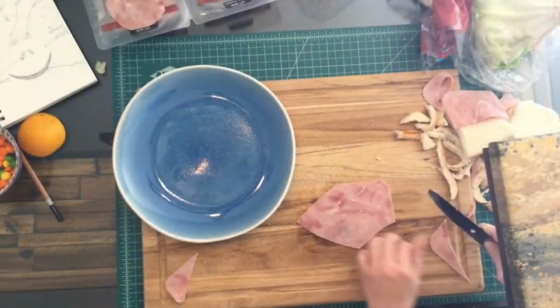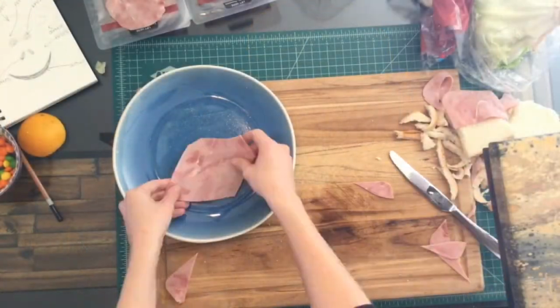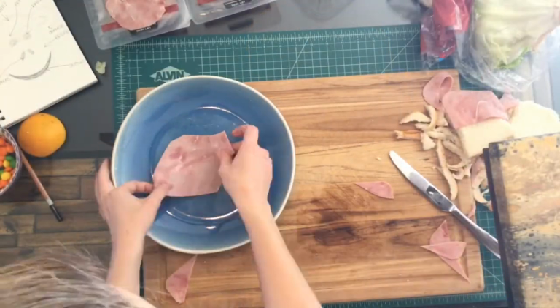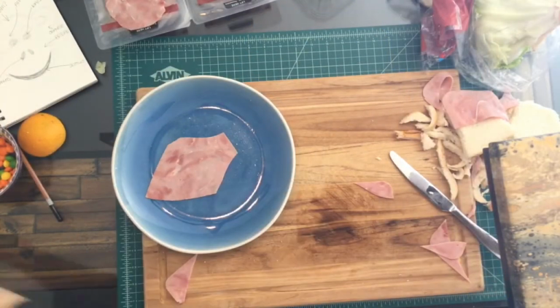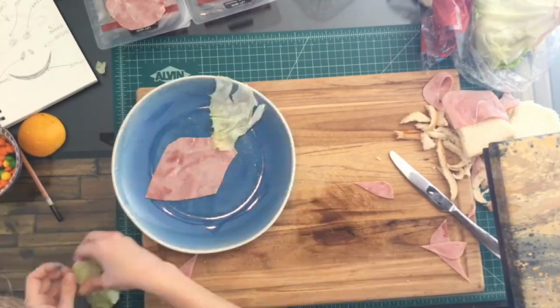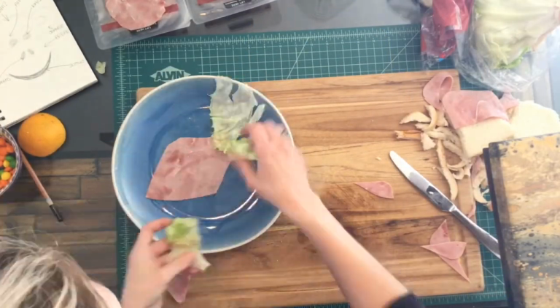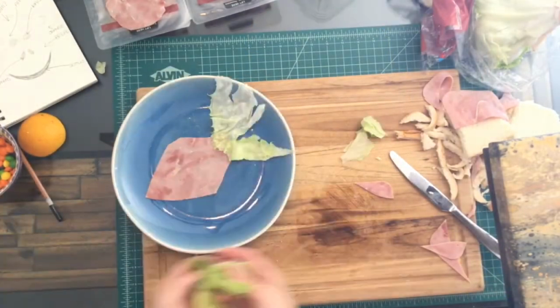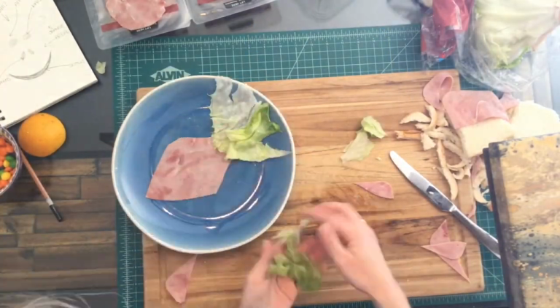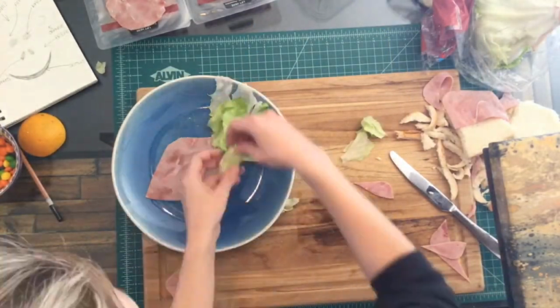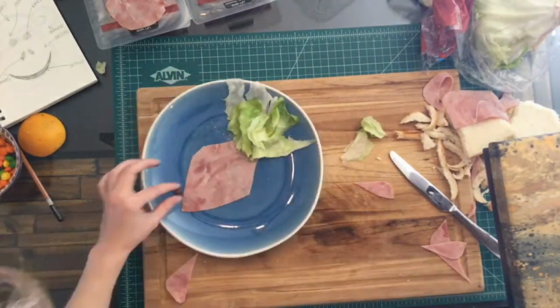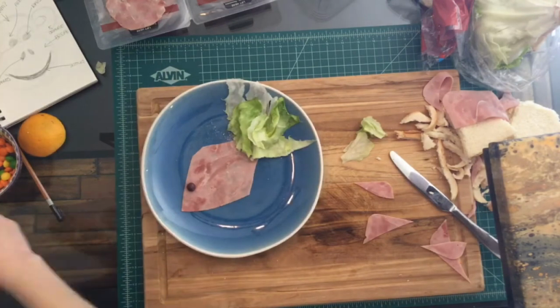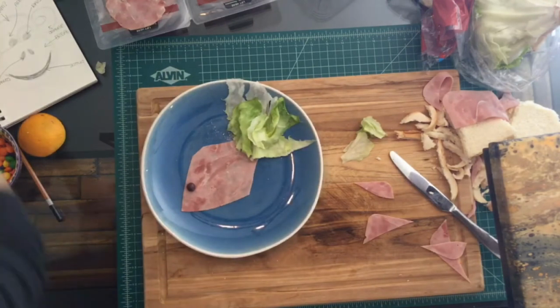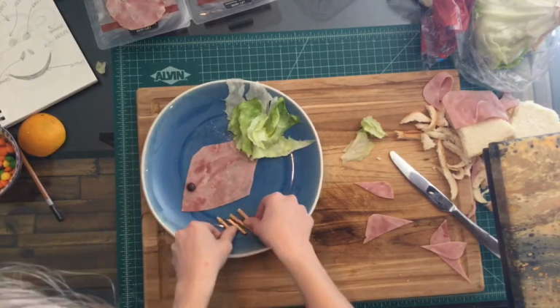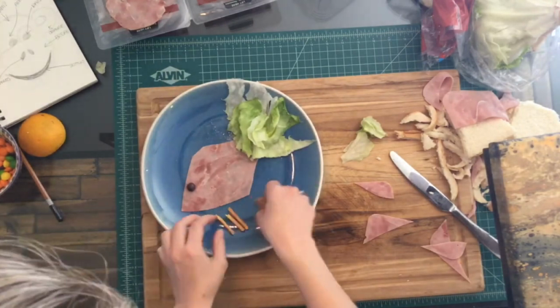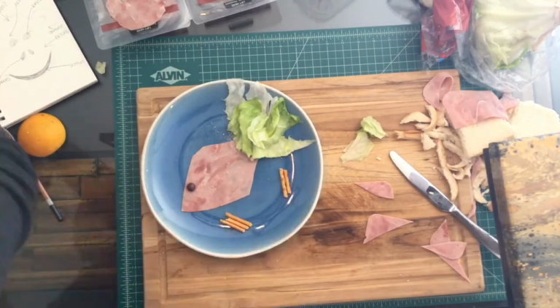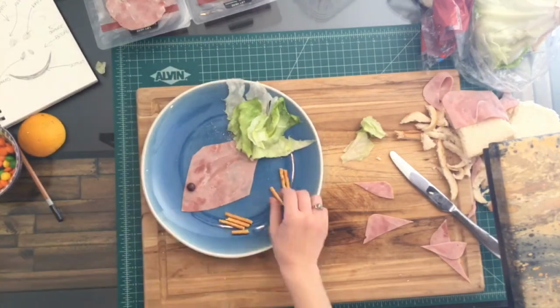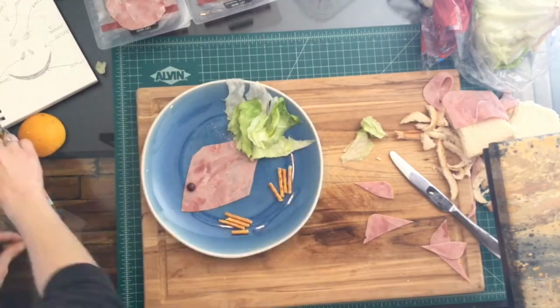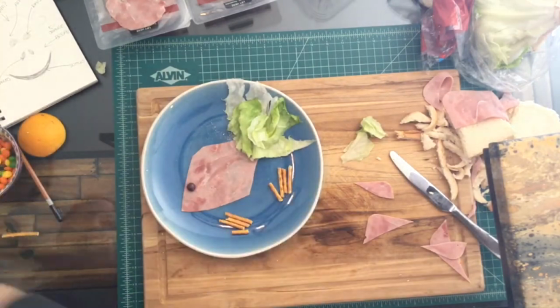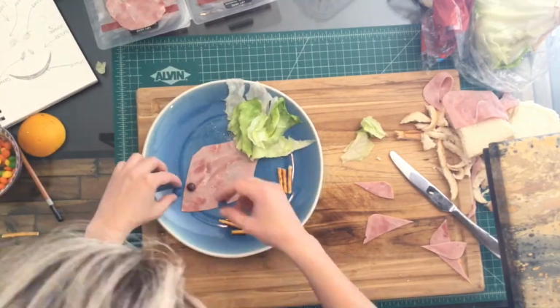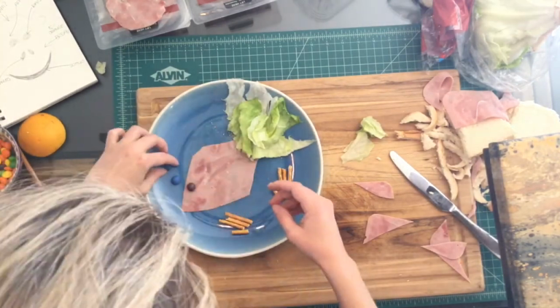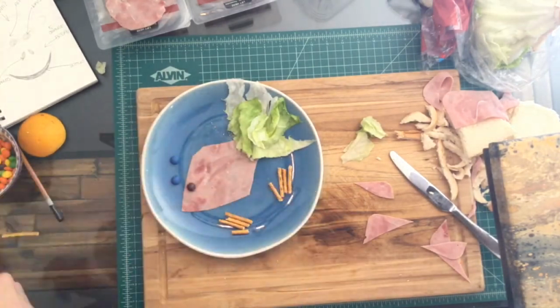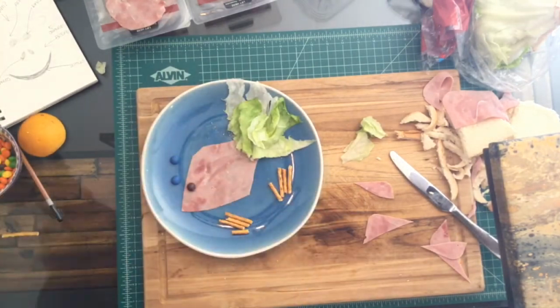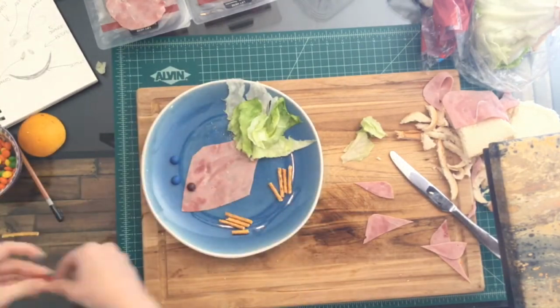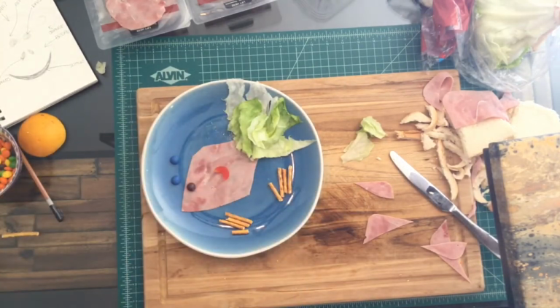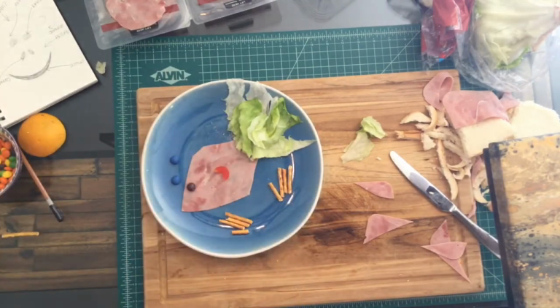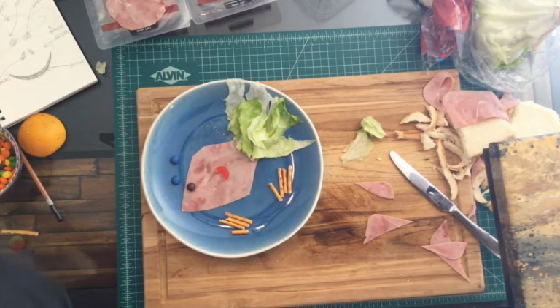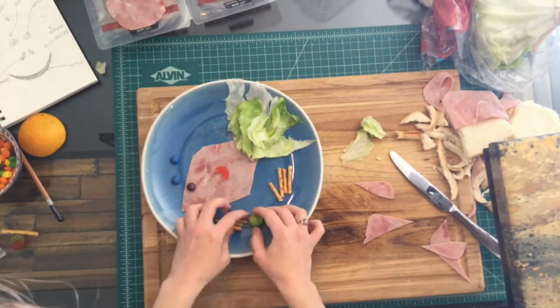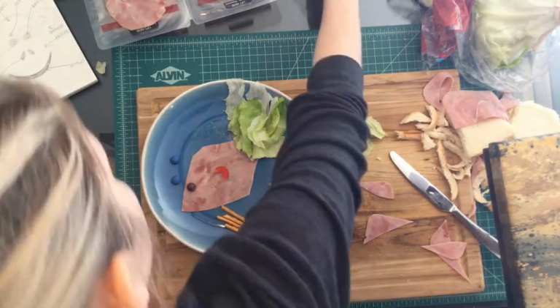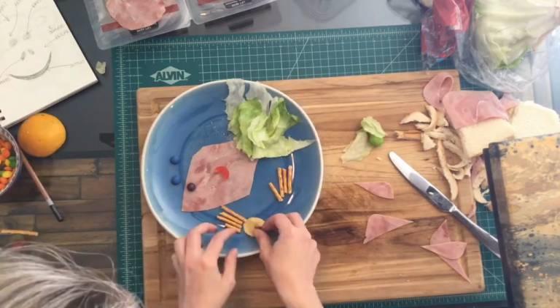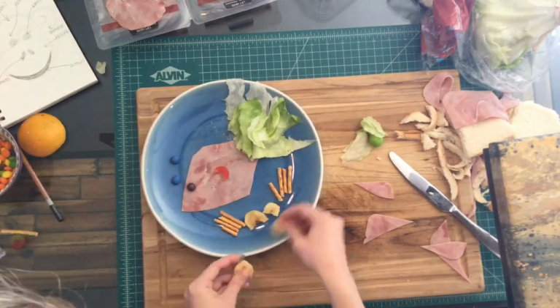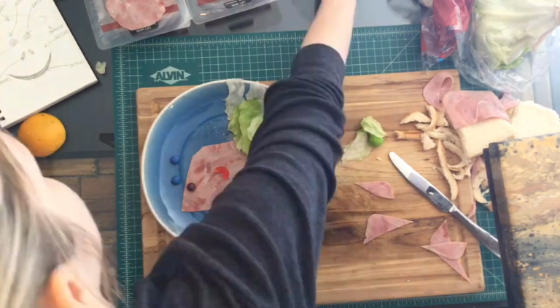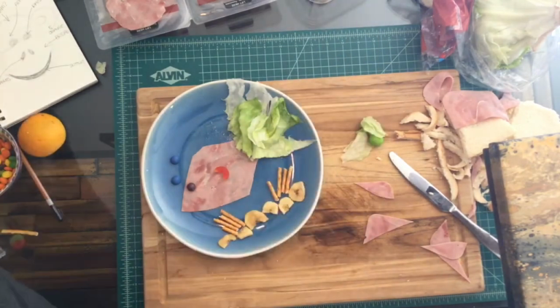So now you're ready to create your own food creations. Try limiting yourself to healthier foods like fruit and vegetables, or not-so-healthy food like candy.